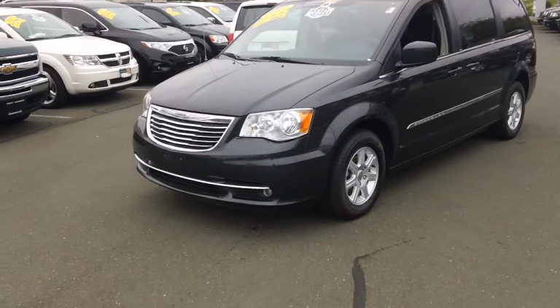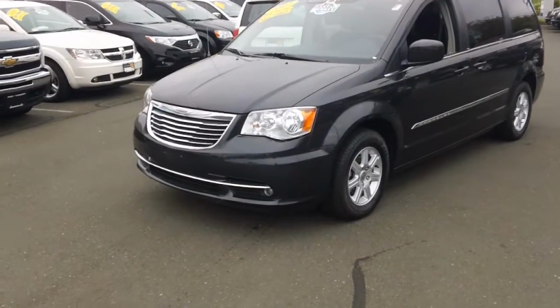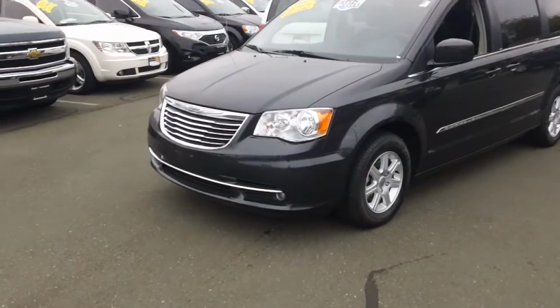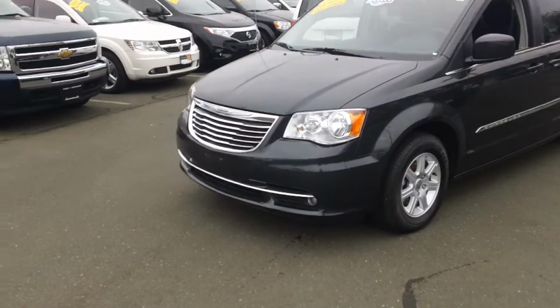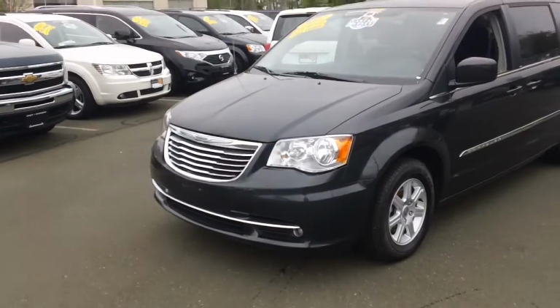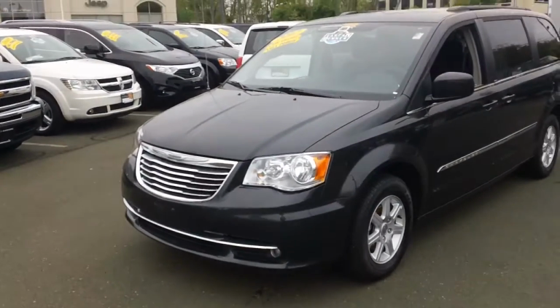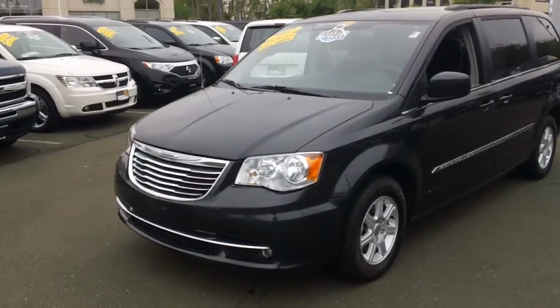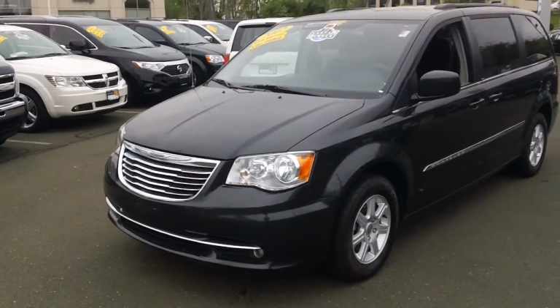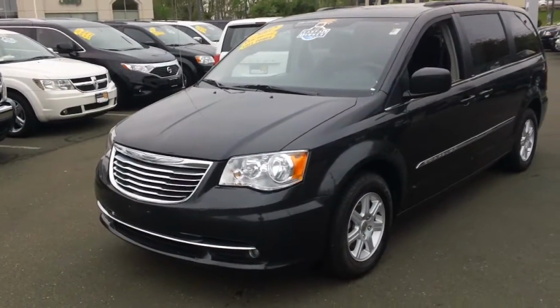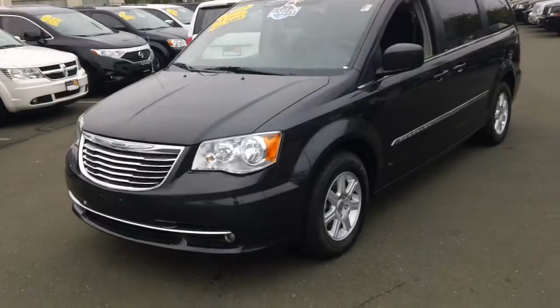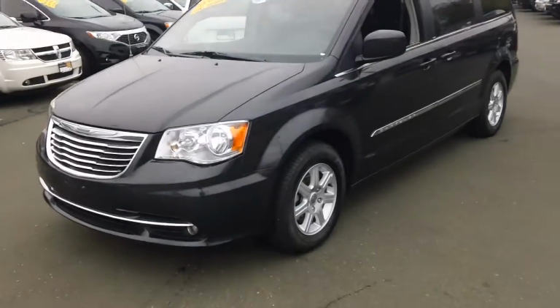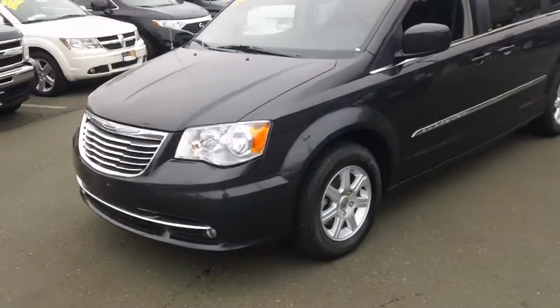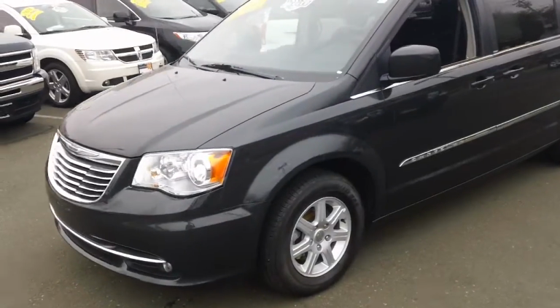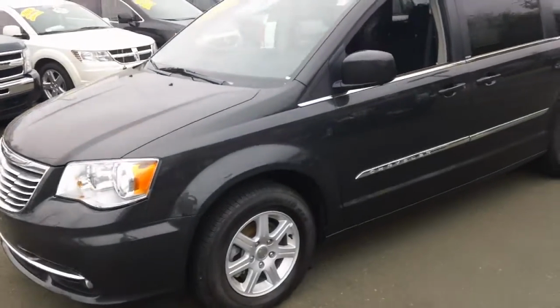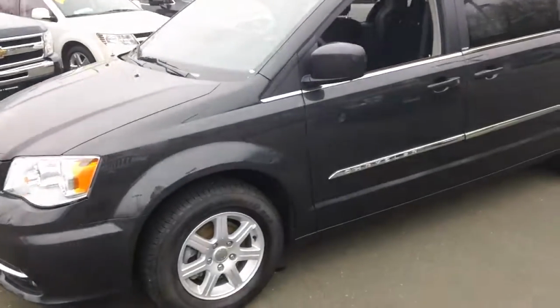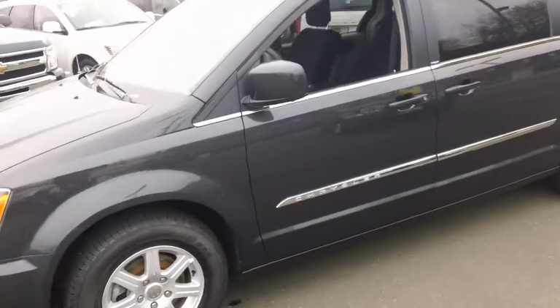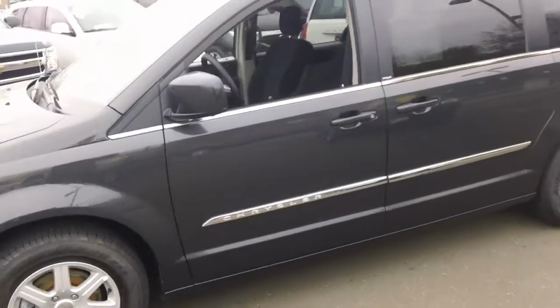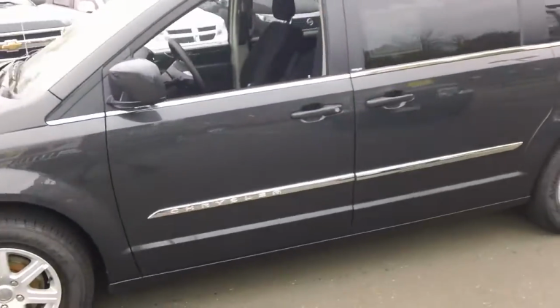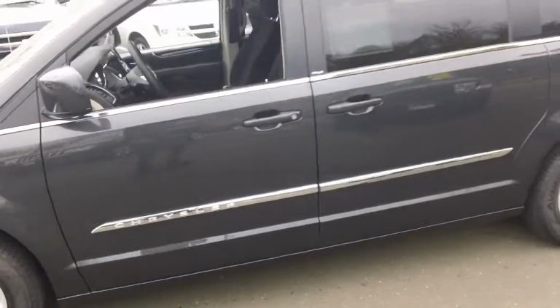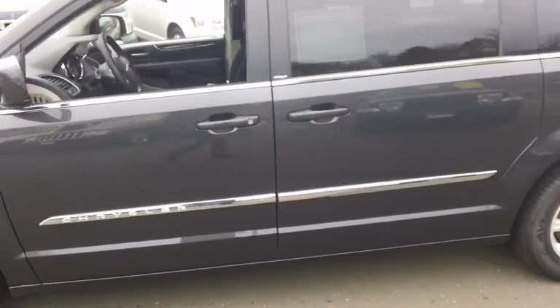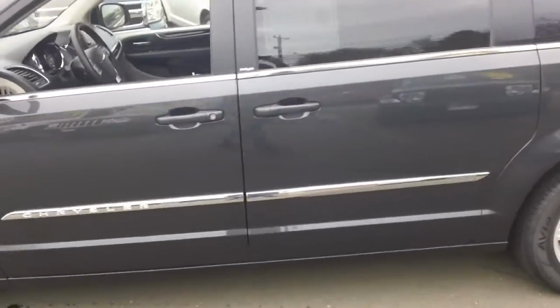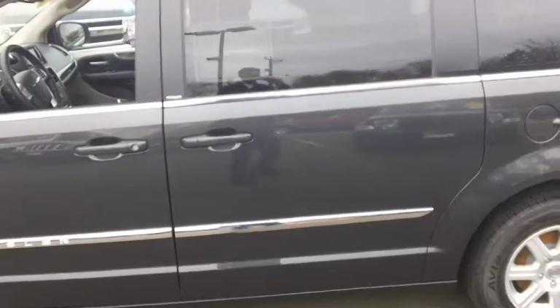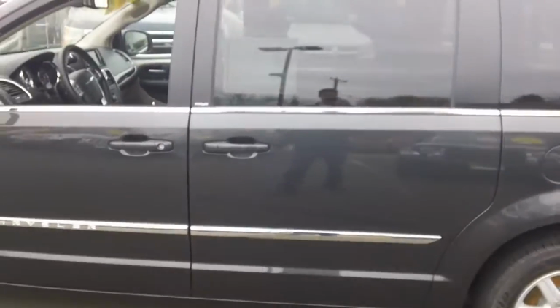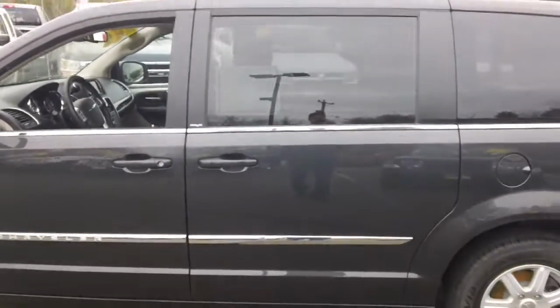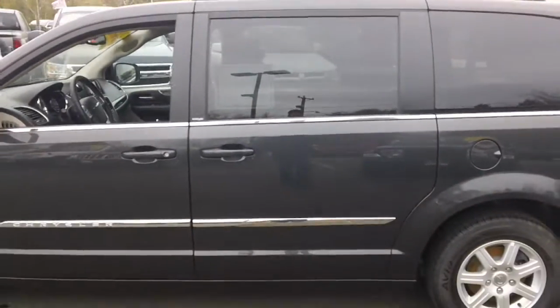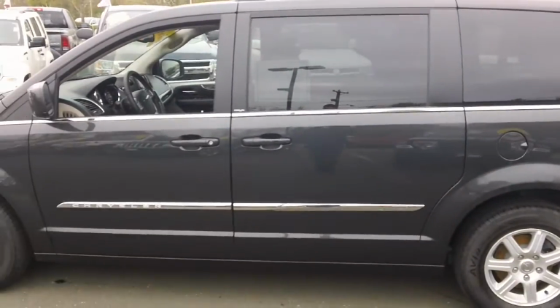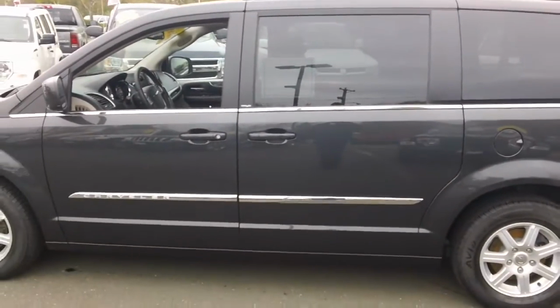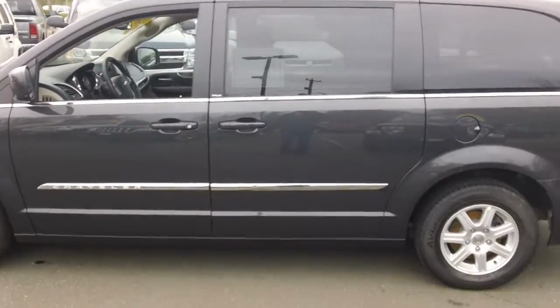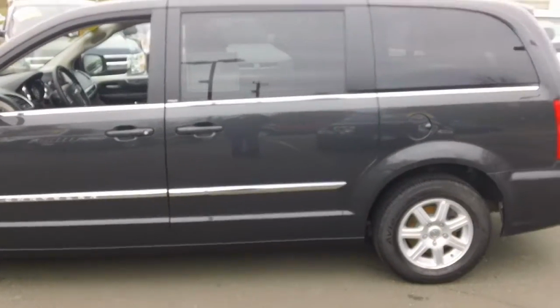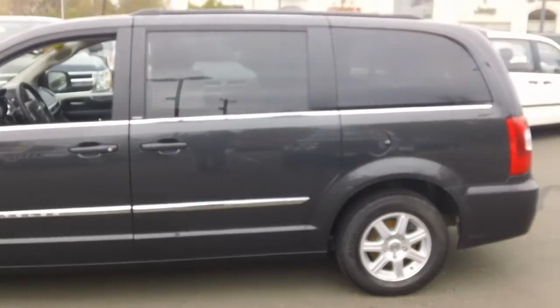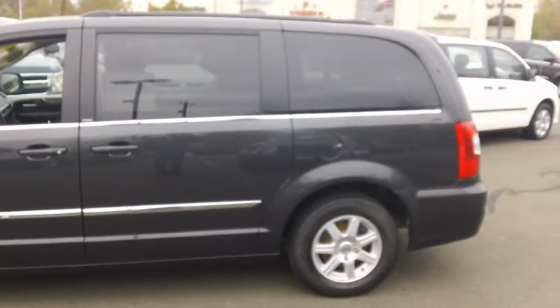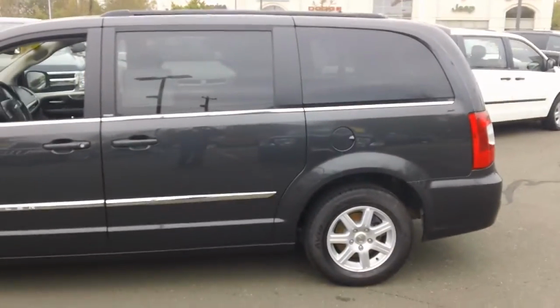Basically, this vehicle just came in. It's got alloy wheels, so it's not a basic model. It has front and rear video, so you have the entertainment system, and obviously the stow-and-go seating.